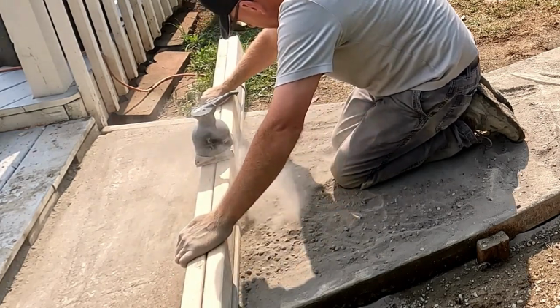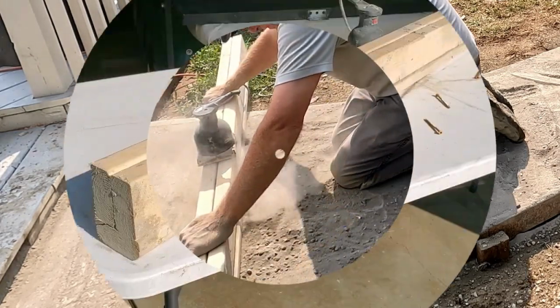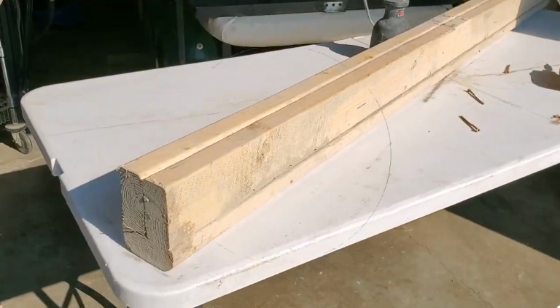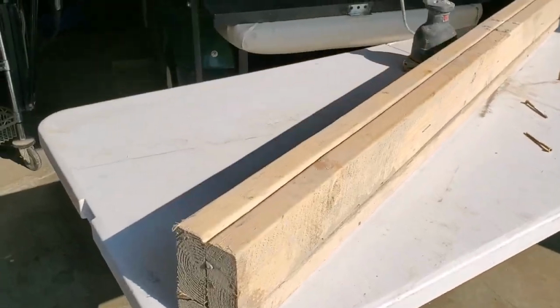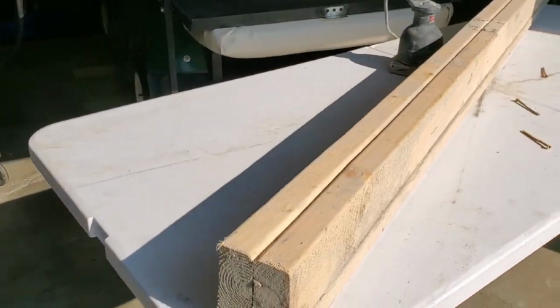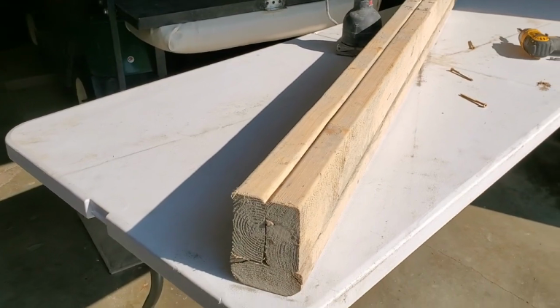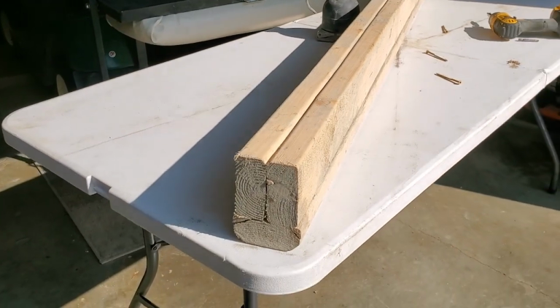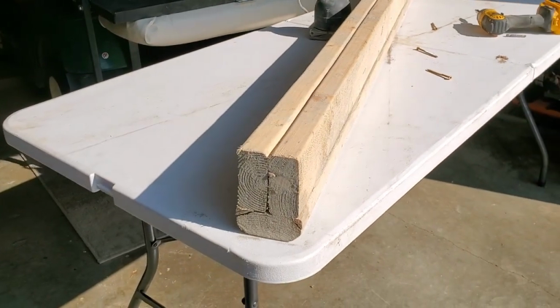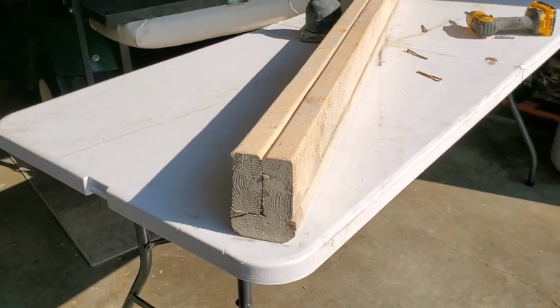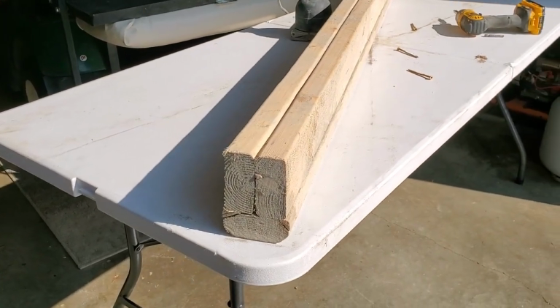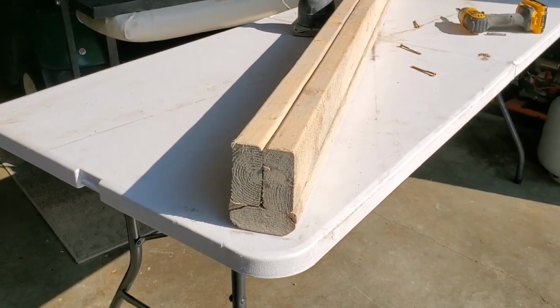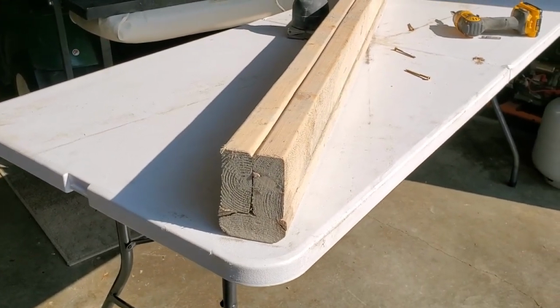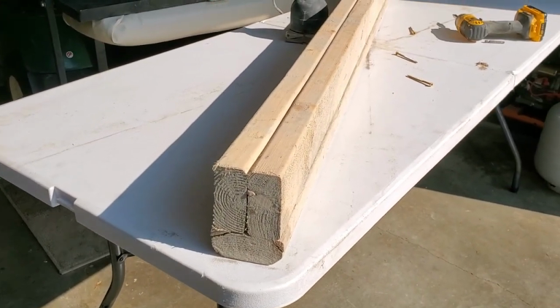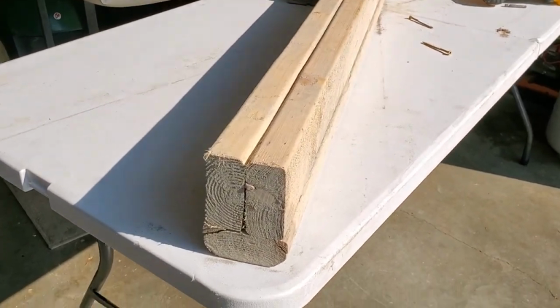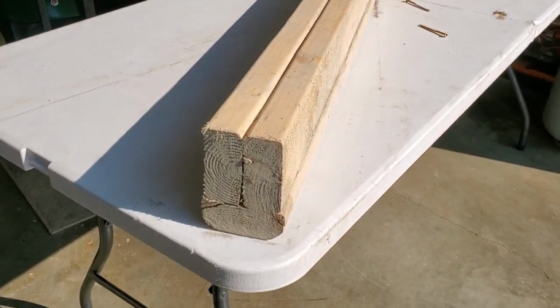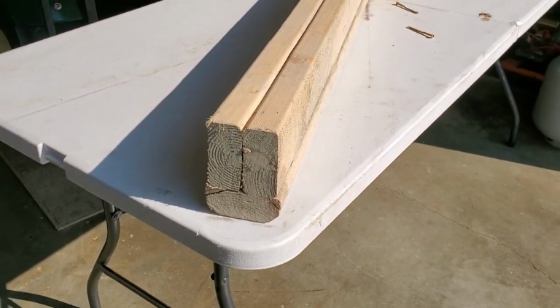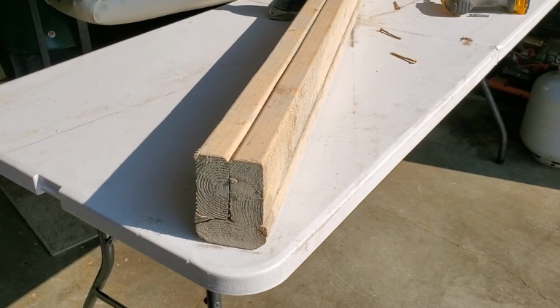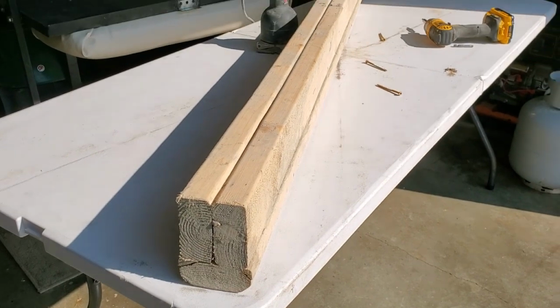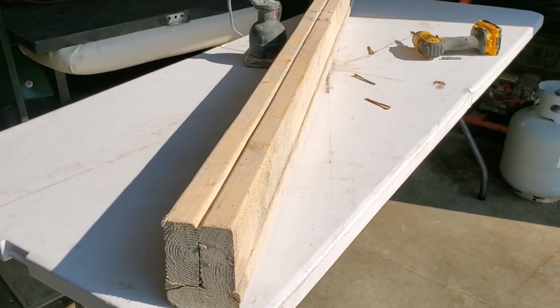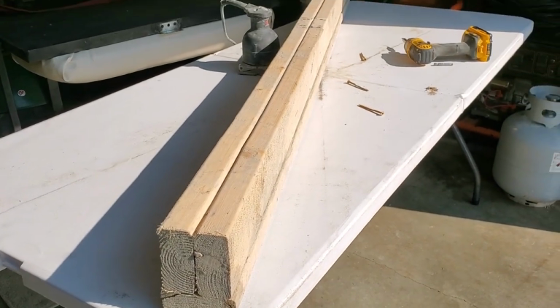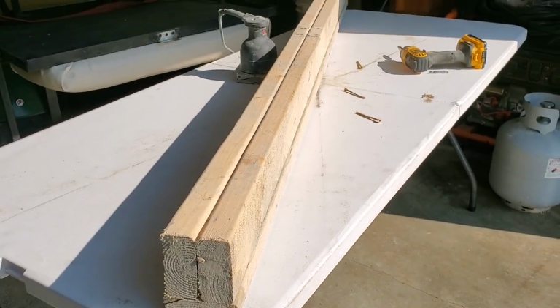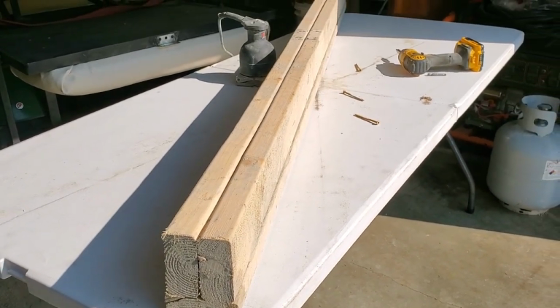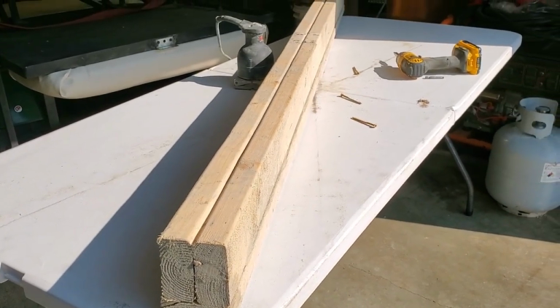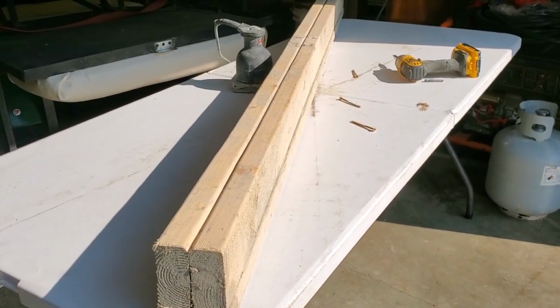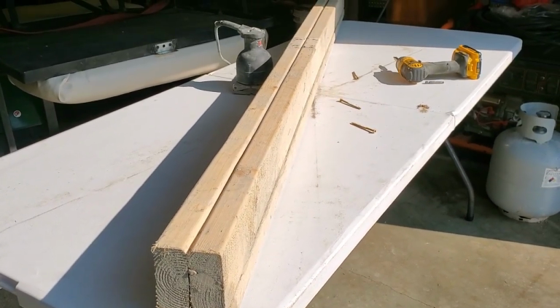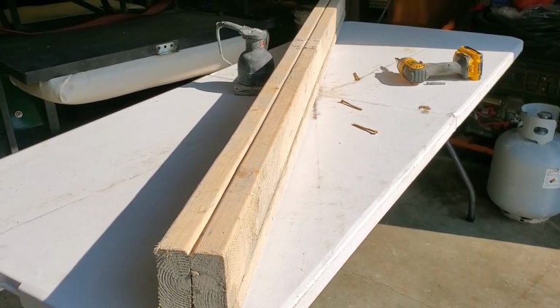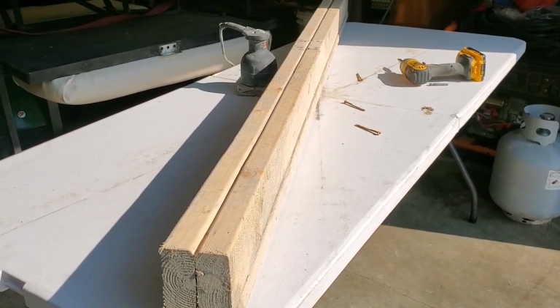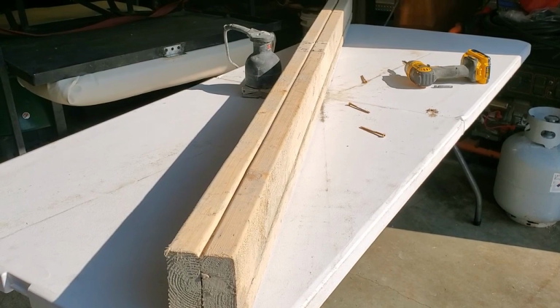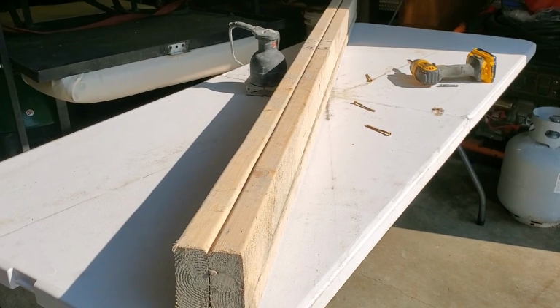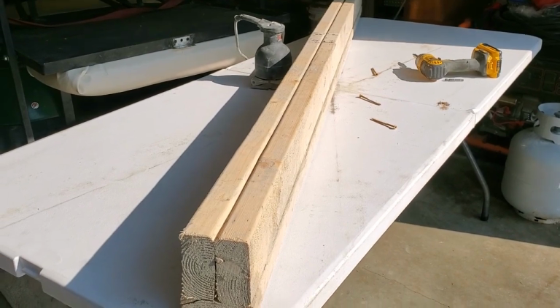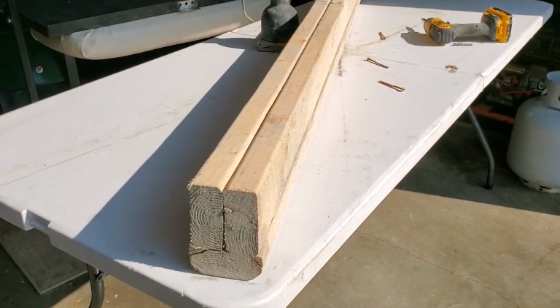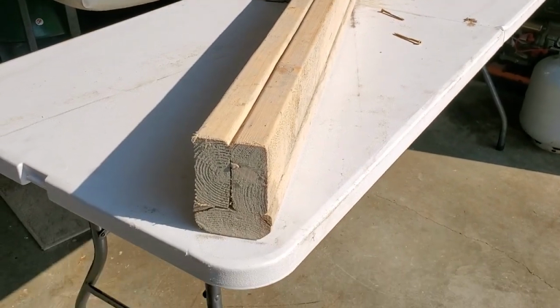I get a lot of questions about this vibrating screening tool and people keep asking how it's made. I've touched on it several times, tried to do quick videos or just little clips in my longer videos, but this video is dedicated to how it's made.